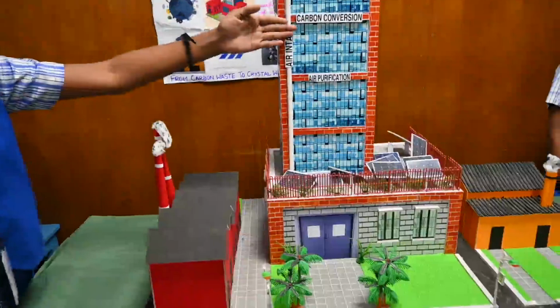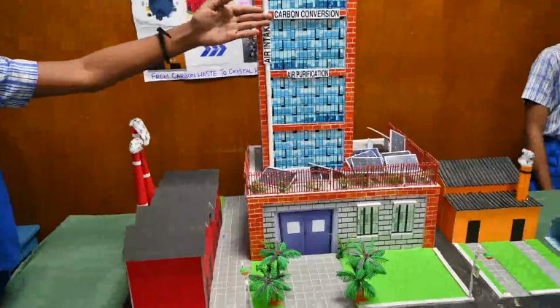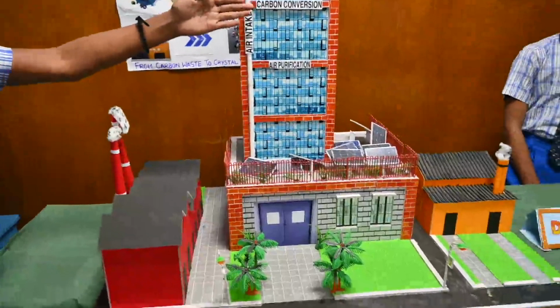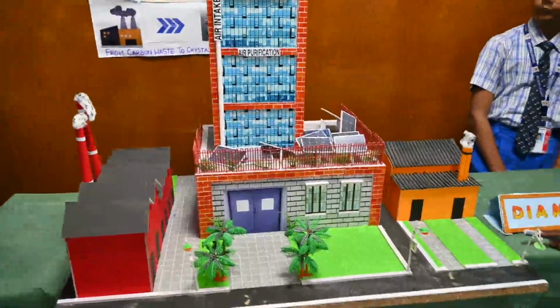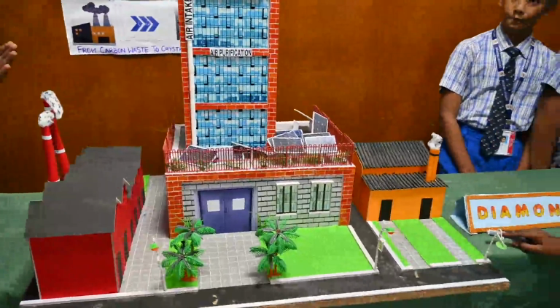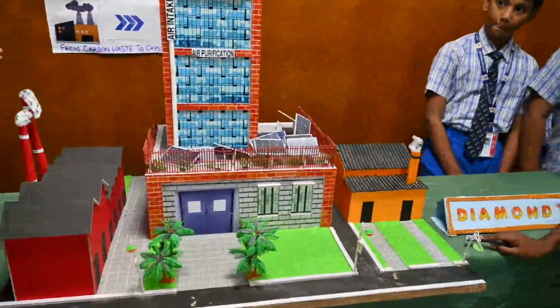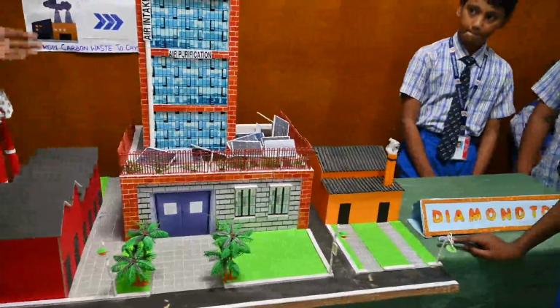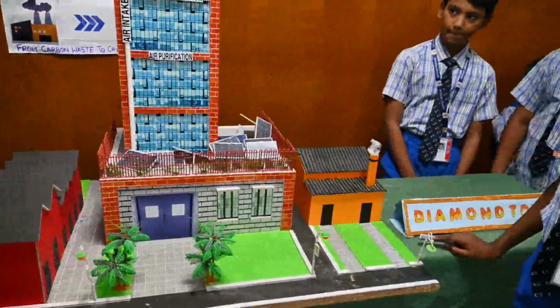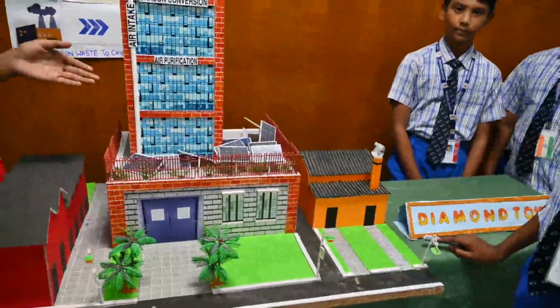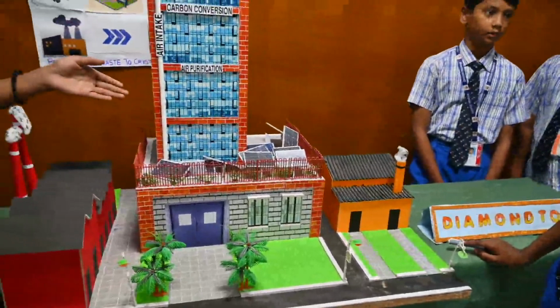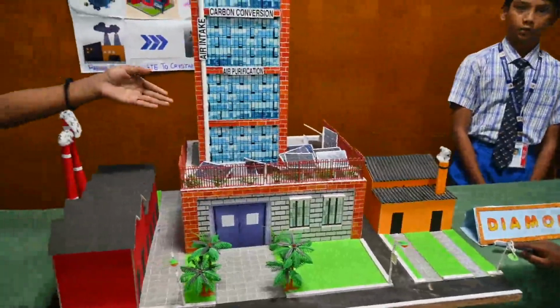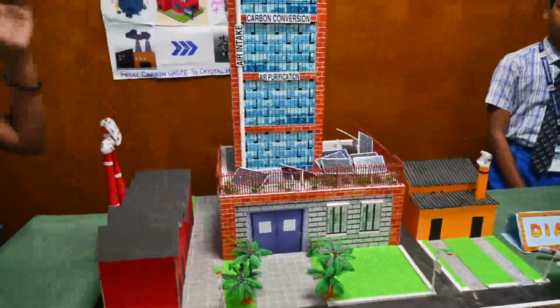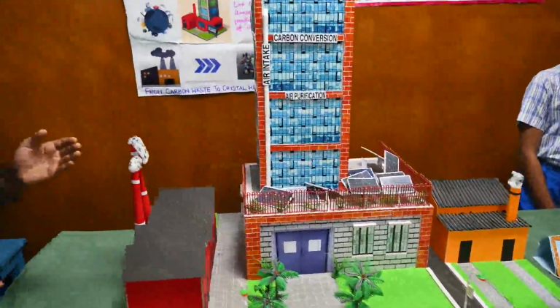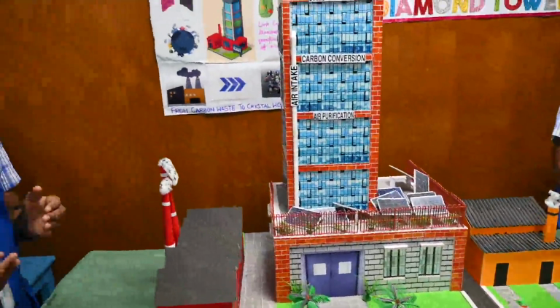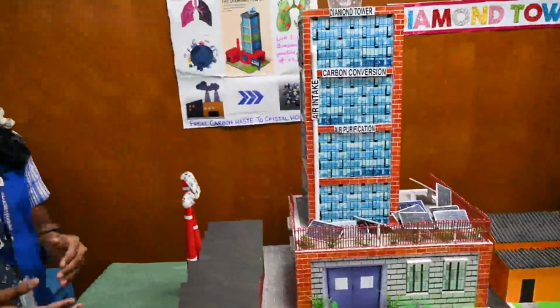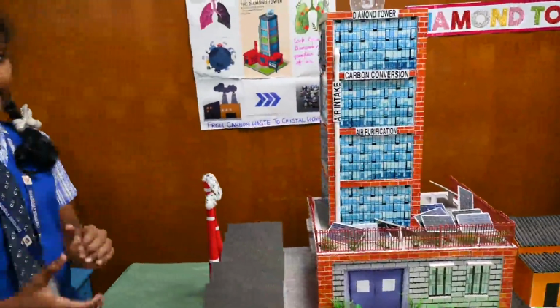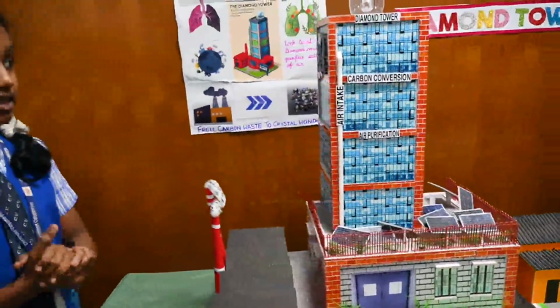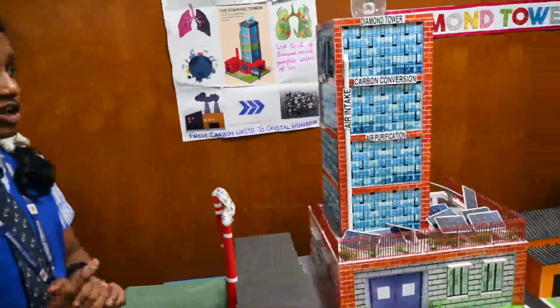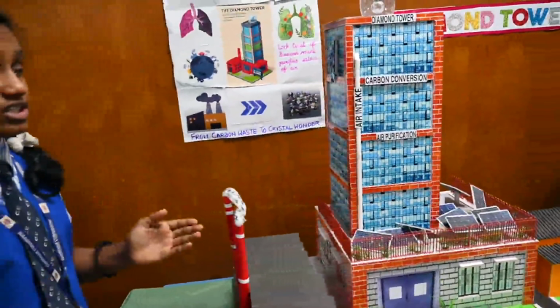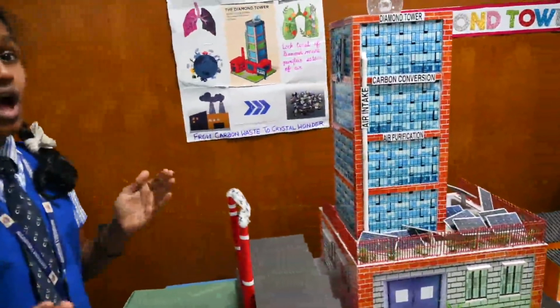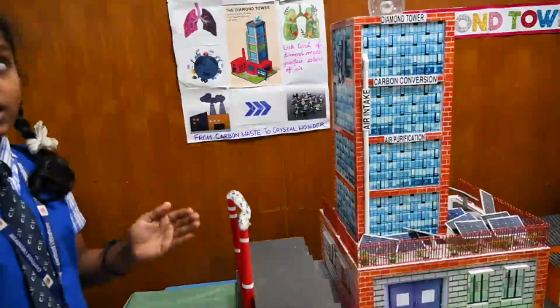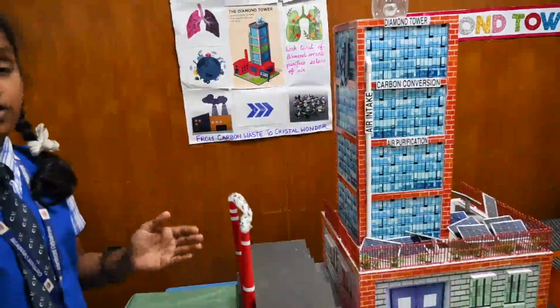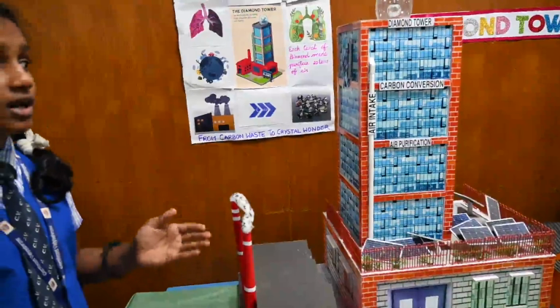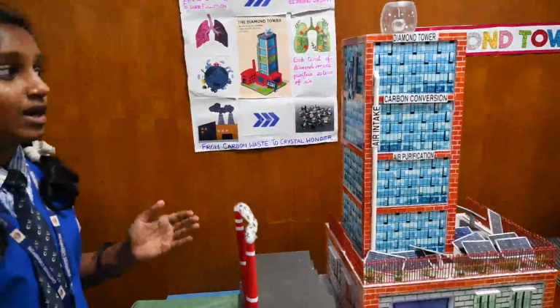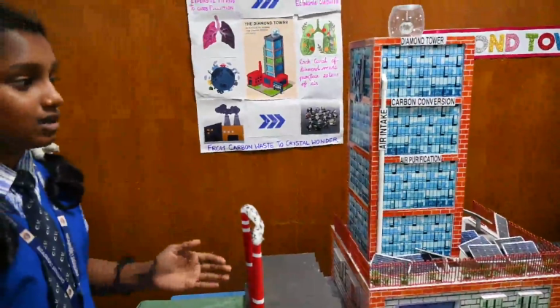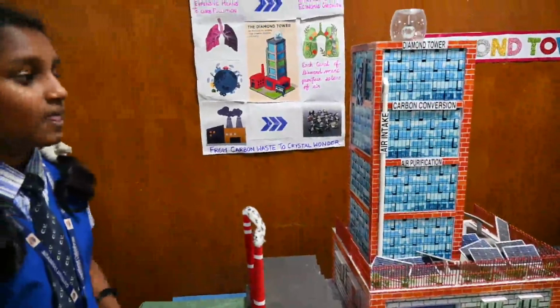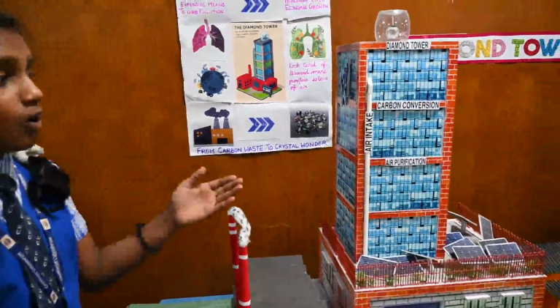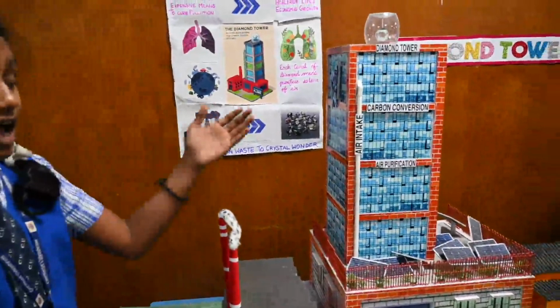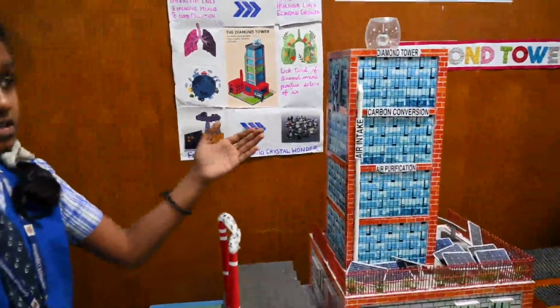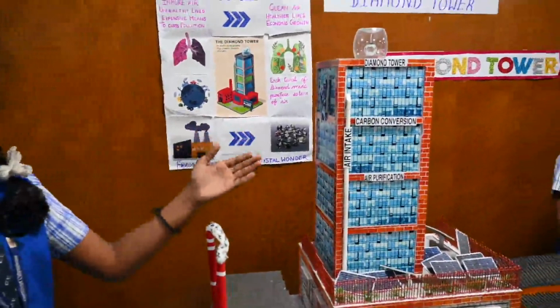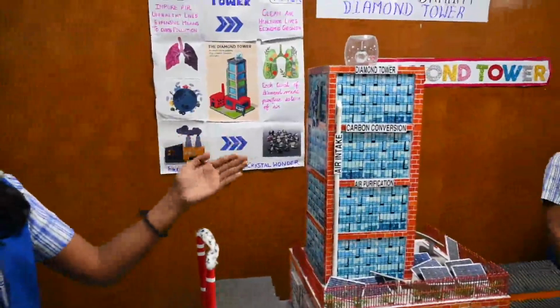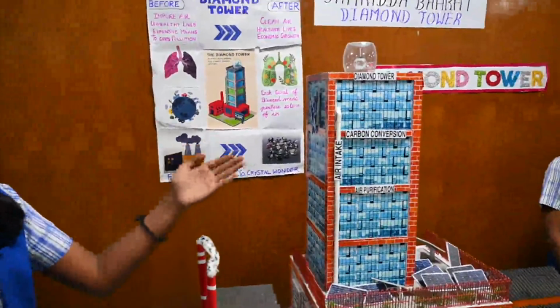Carbon conversion lab: the trapped carbon is sent into a special lab in the tower, where it is compressed under high heat and pressure, just like how real diamonds are formed deep under the earth. The carbon is then turned into synthetic diamonds.